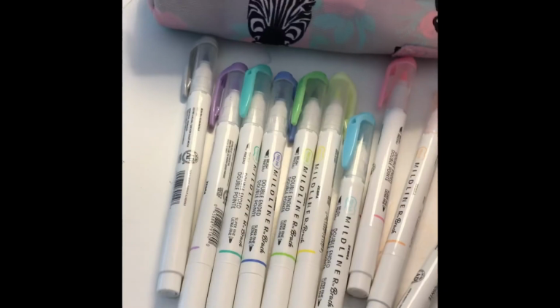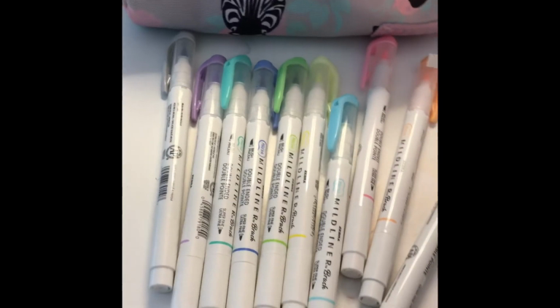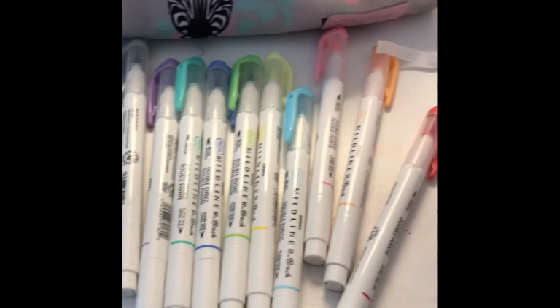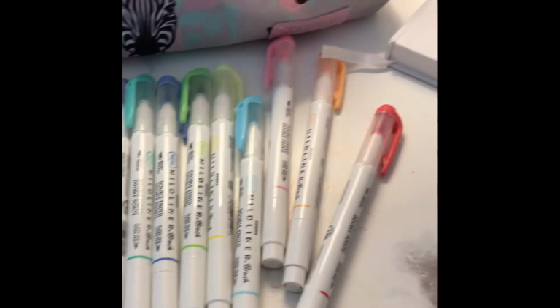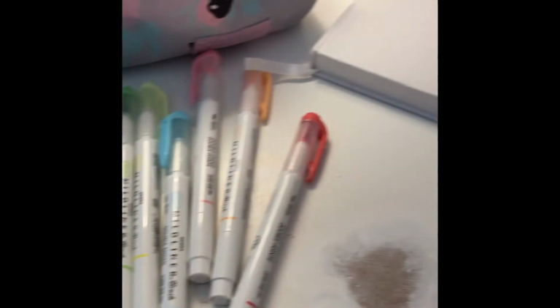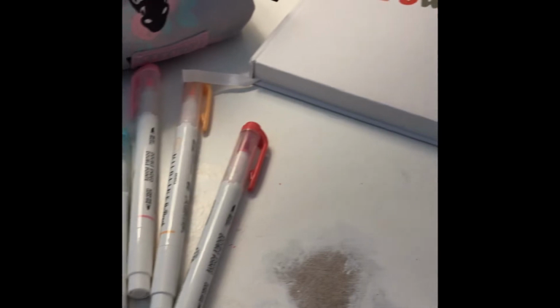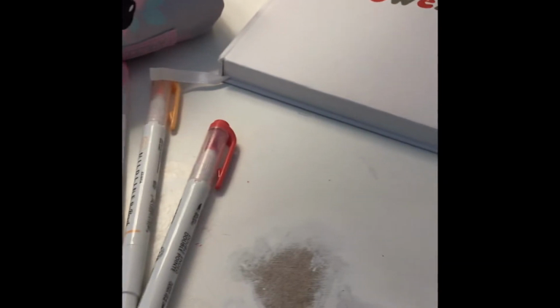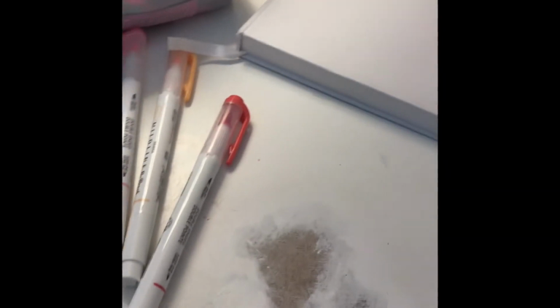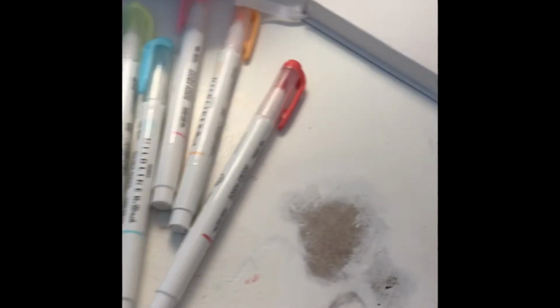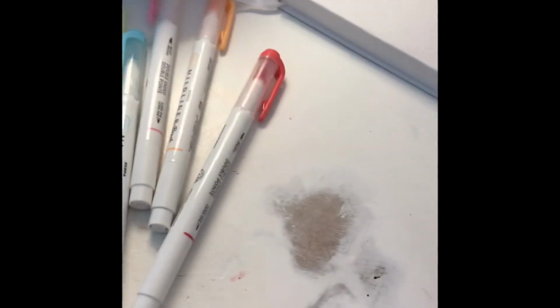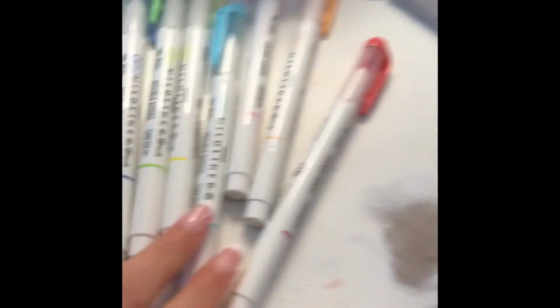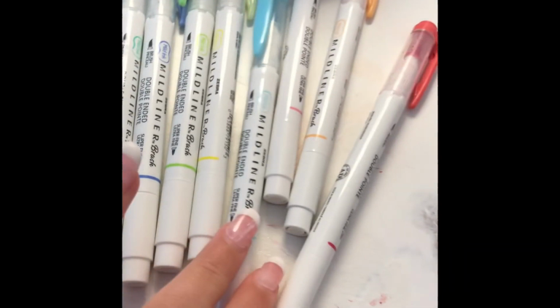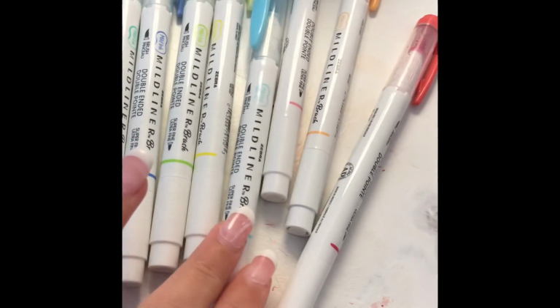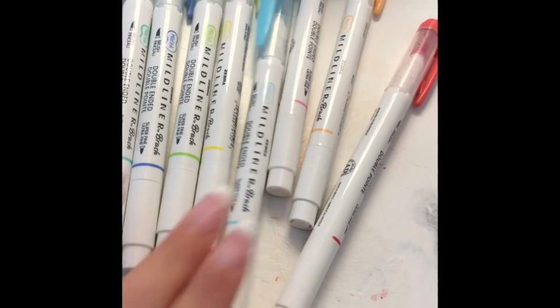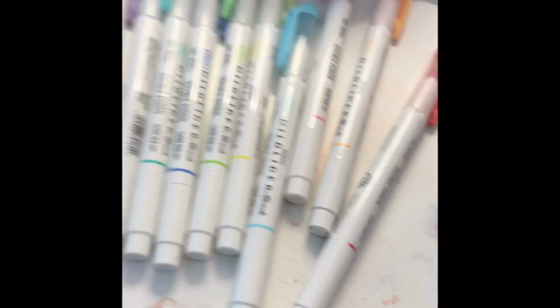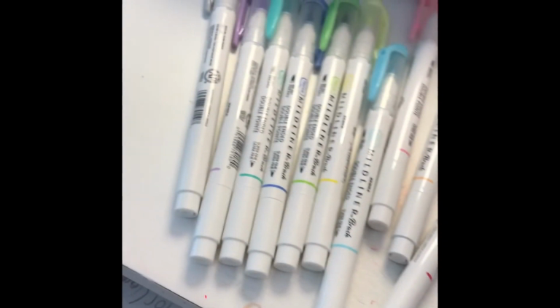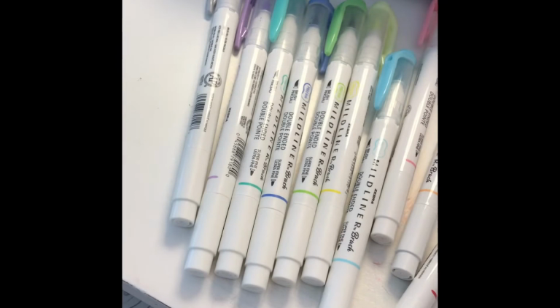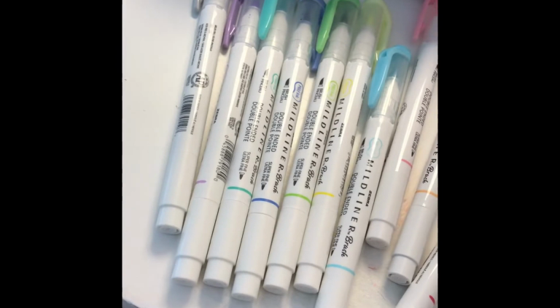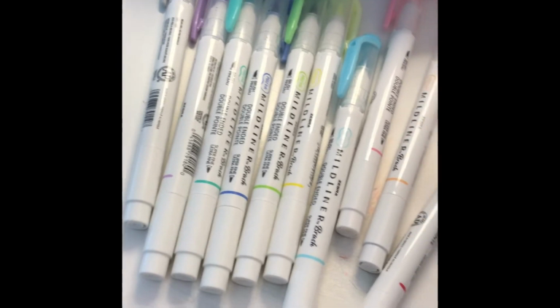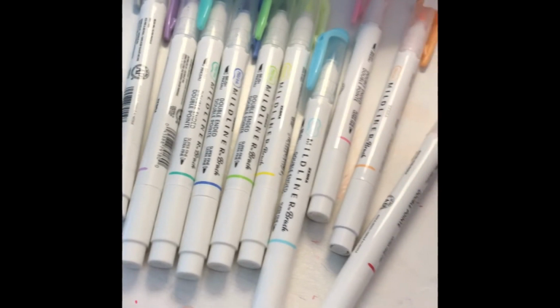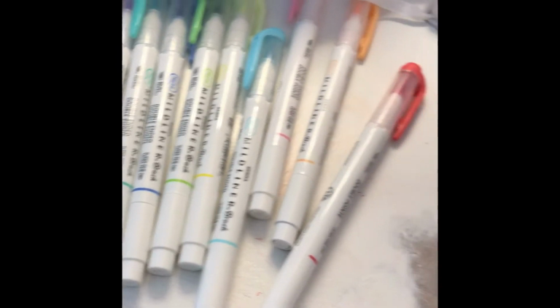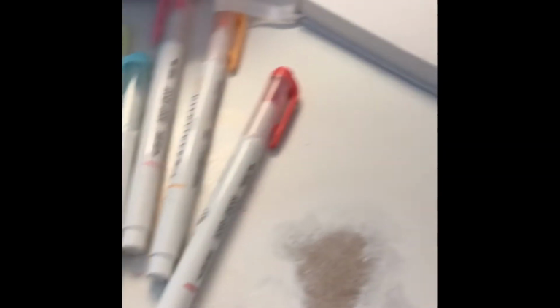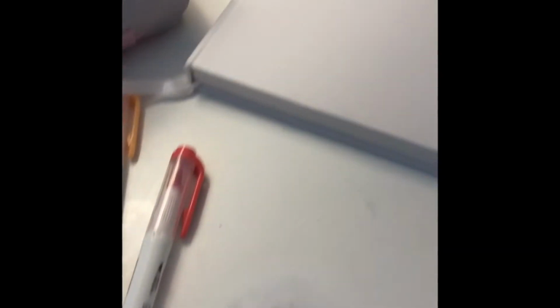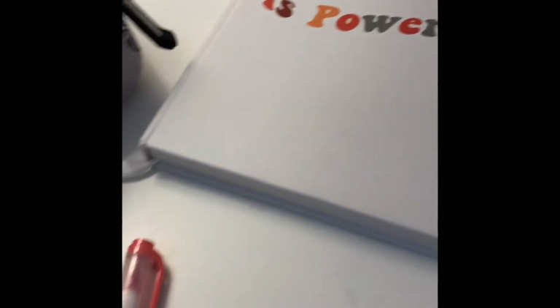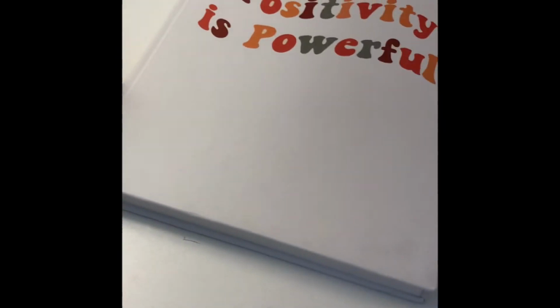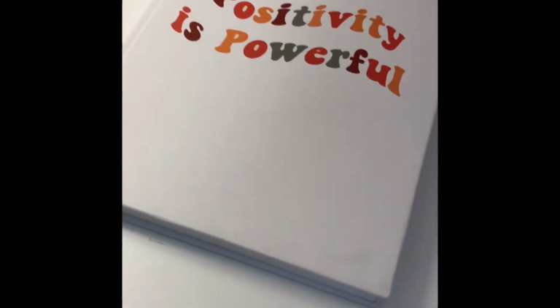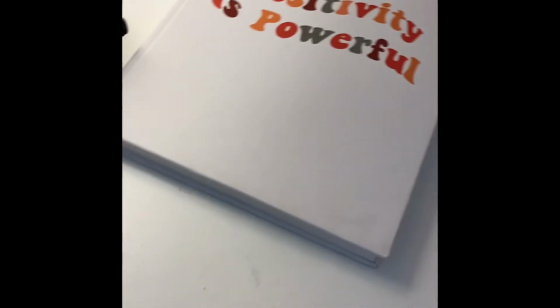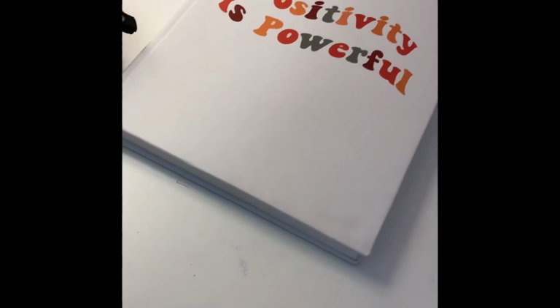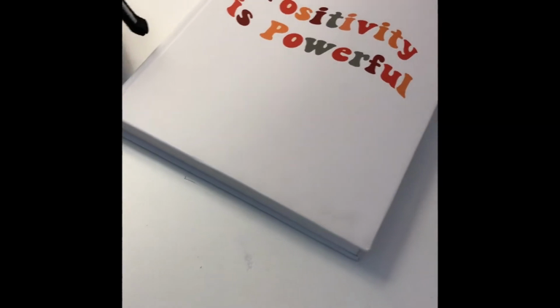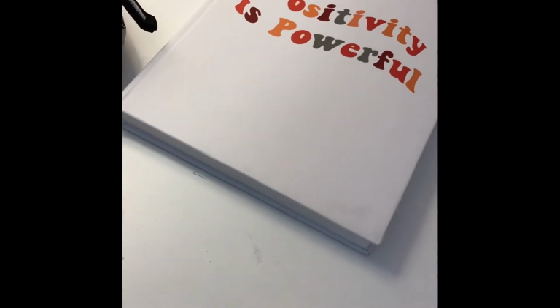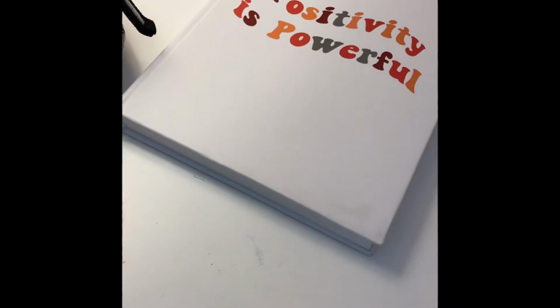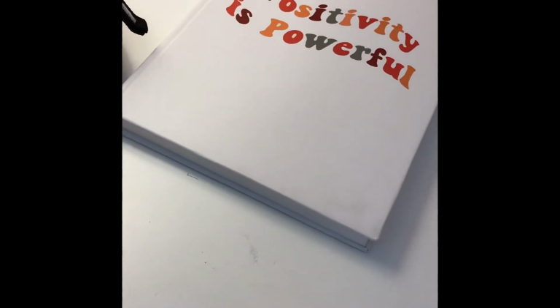Next up, get some stationery that makes you feel motivated. For me, it's these midliner markers — I love the tips so much. They write so smooth, and this notebook is just so pretty and it makes me want to write in it.